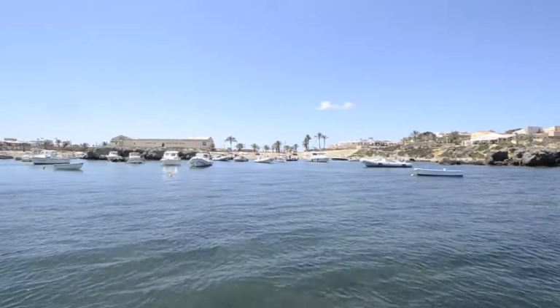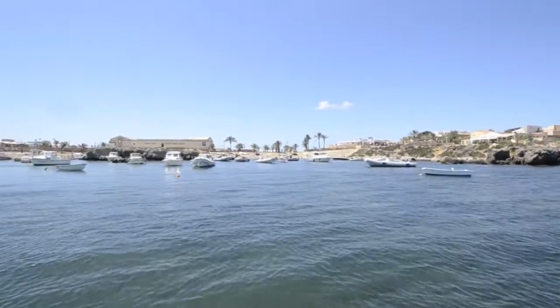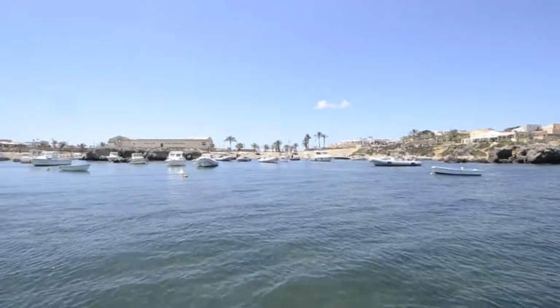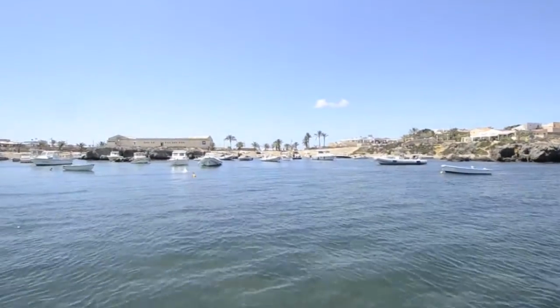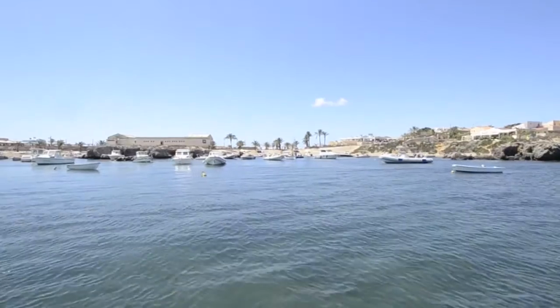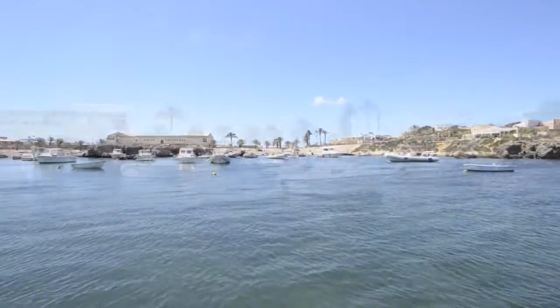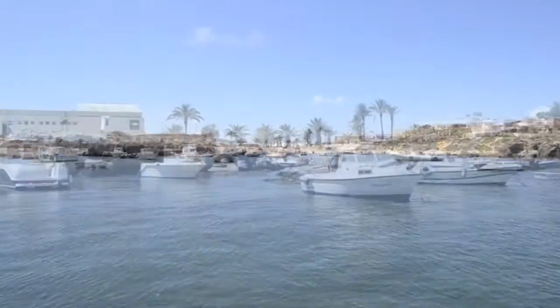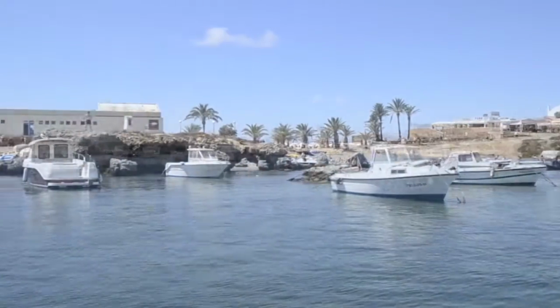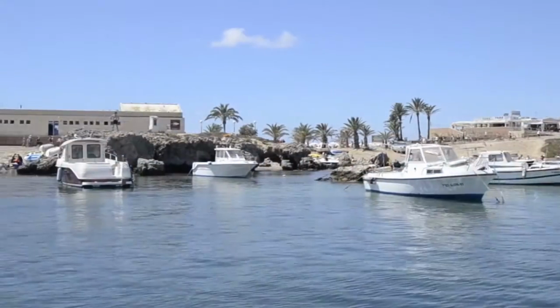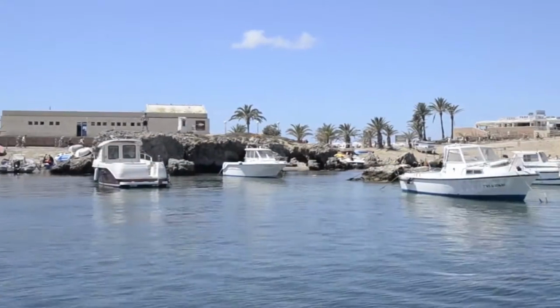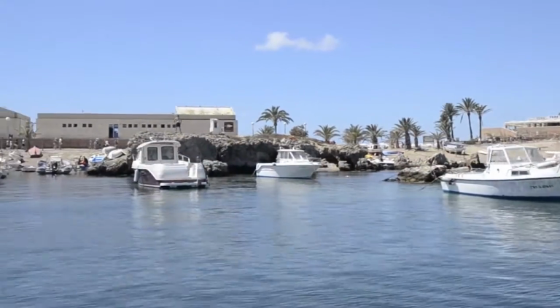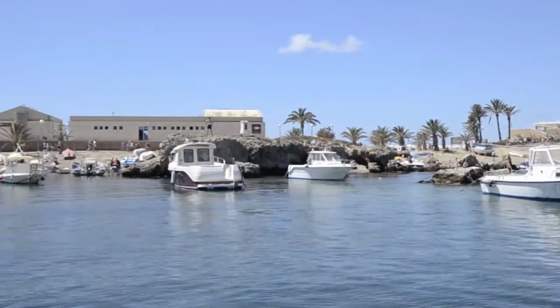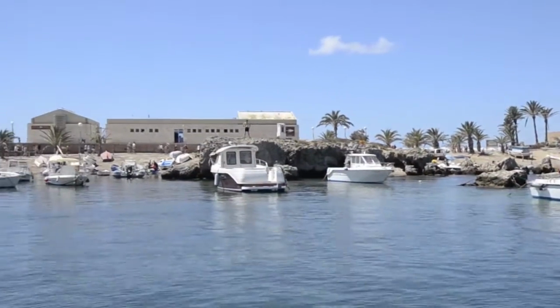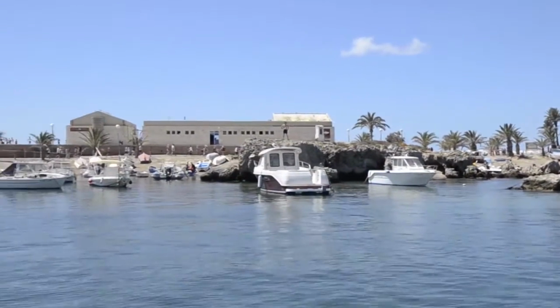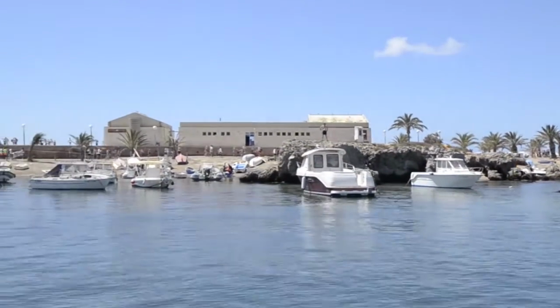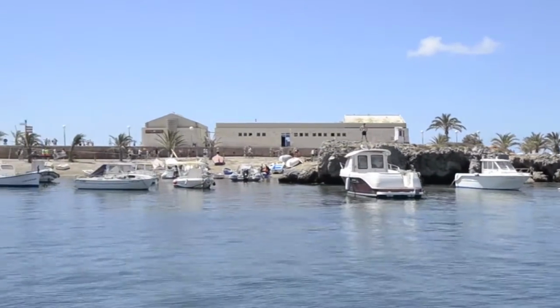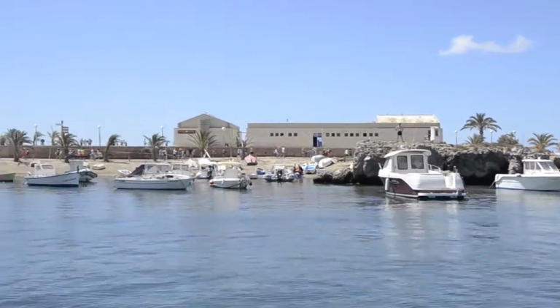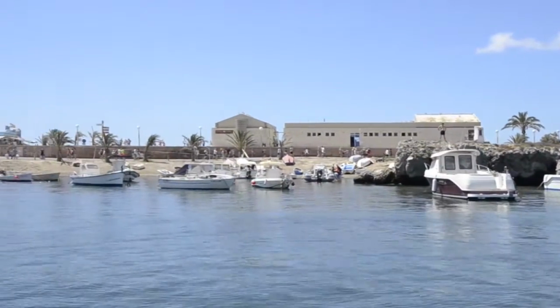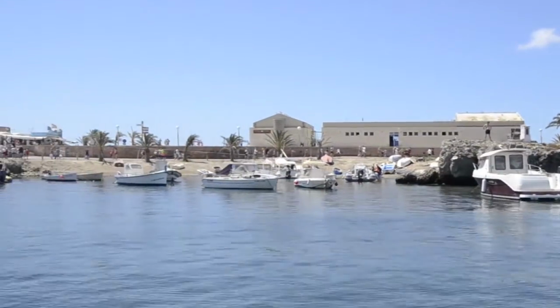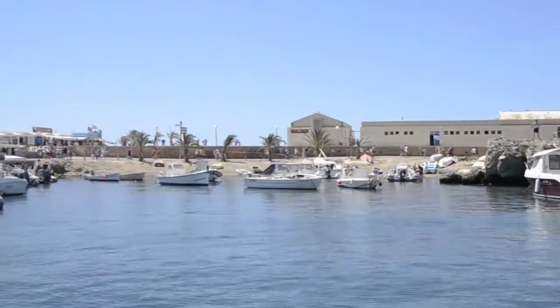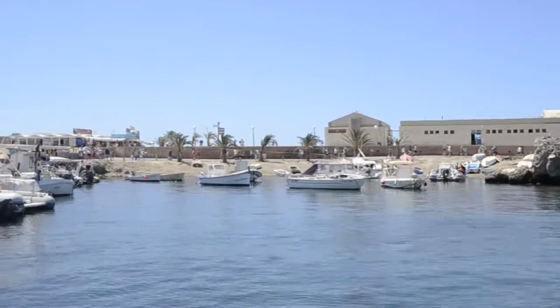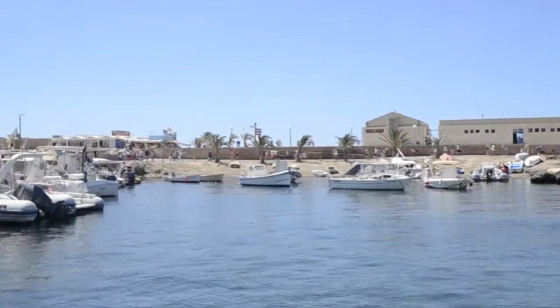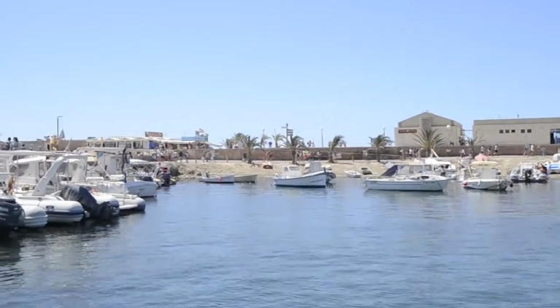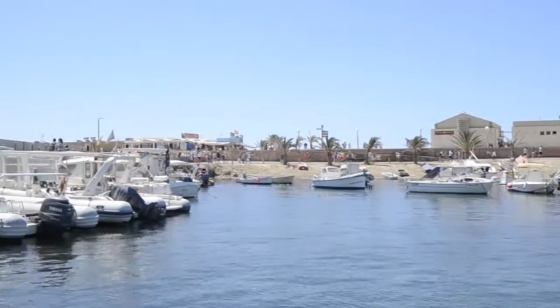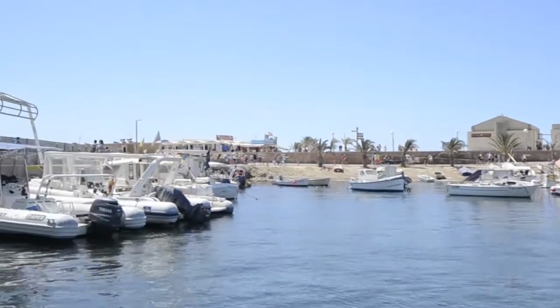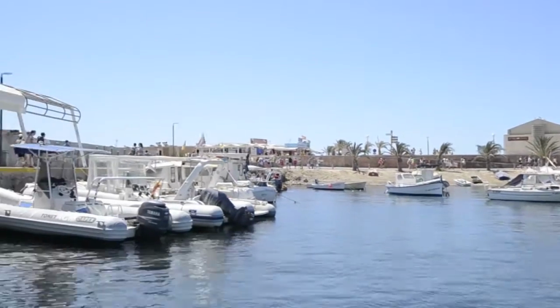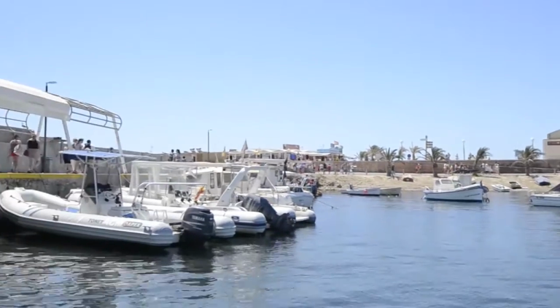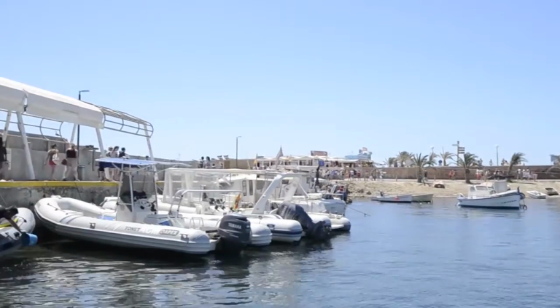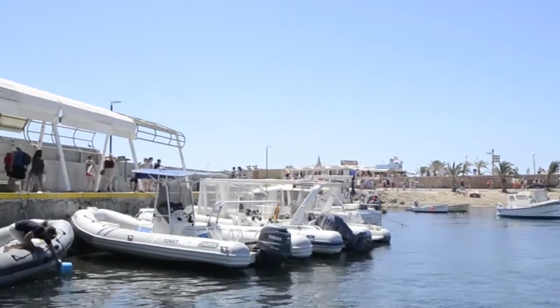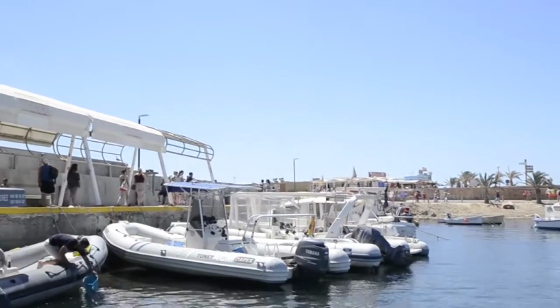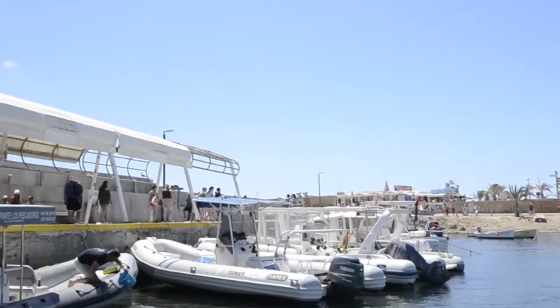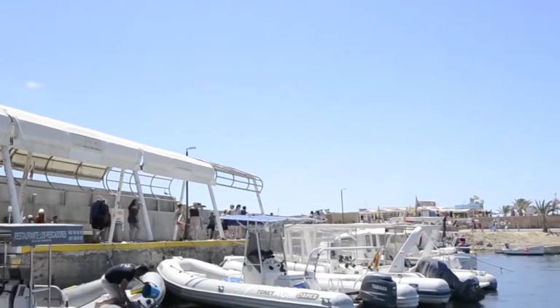La isla principal, de unas 30 hectáreas de superficie, alberga la población histórica de Nueva Tabarca, edificada dentro de un sistema defensivo con accesos, torres de vigilancia y un rebellín de finales del siglo XVIII.